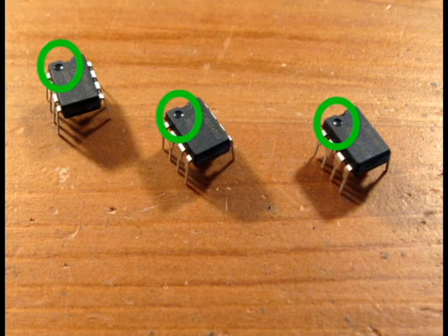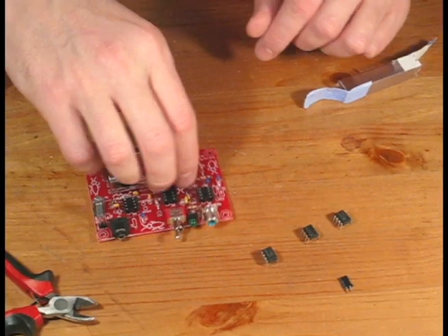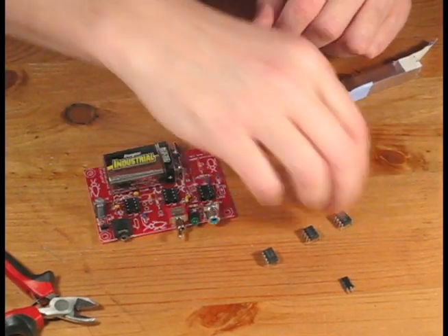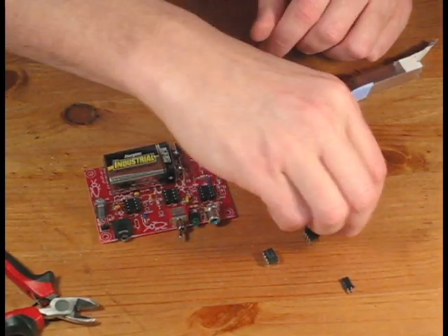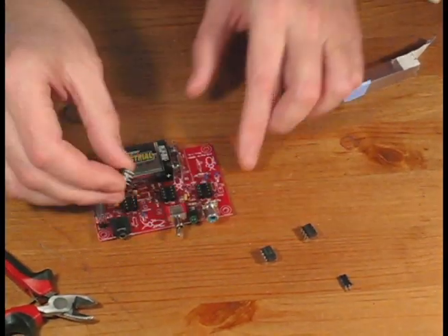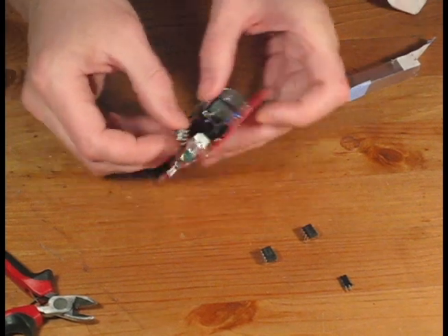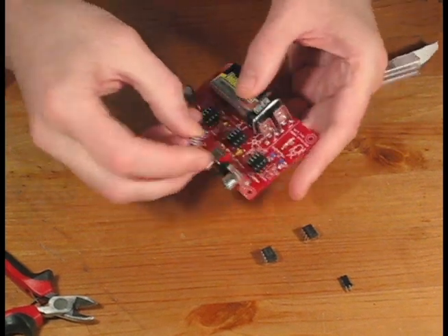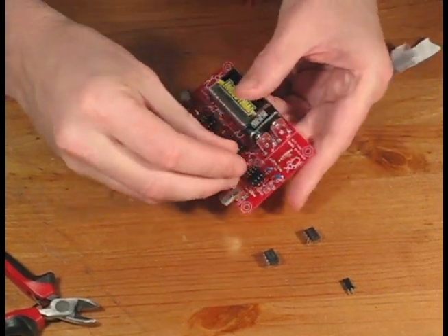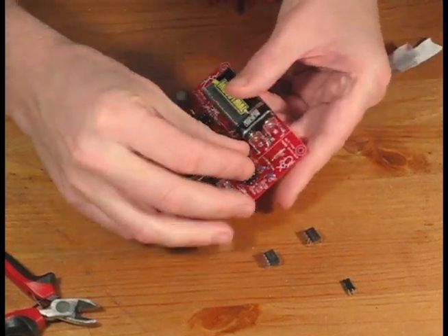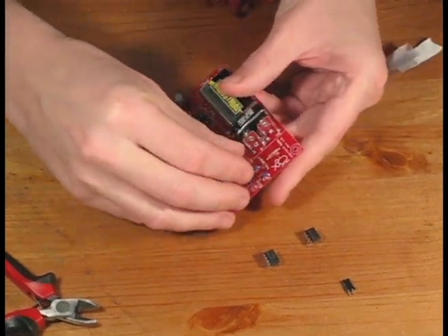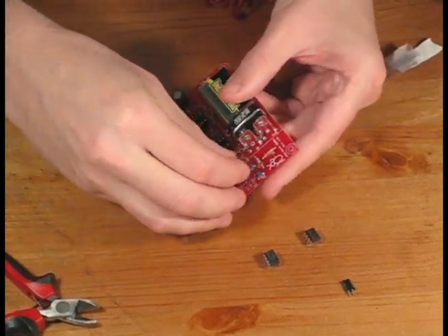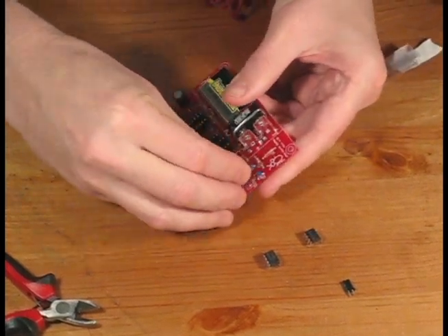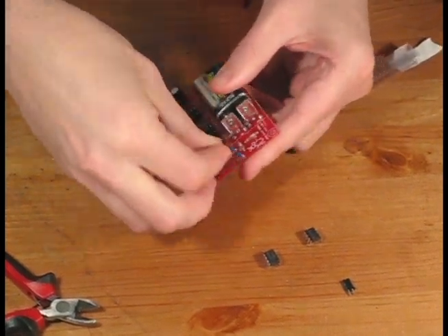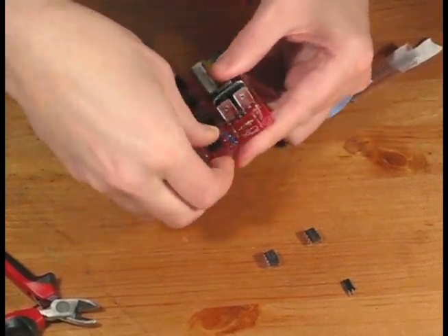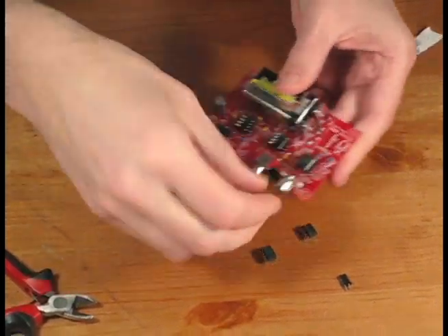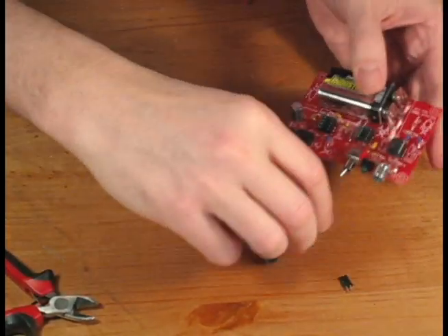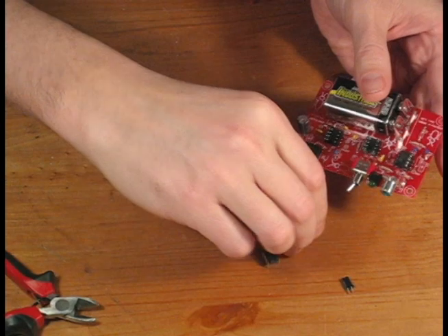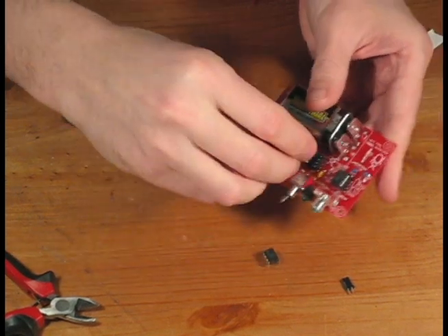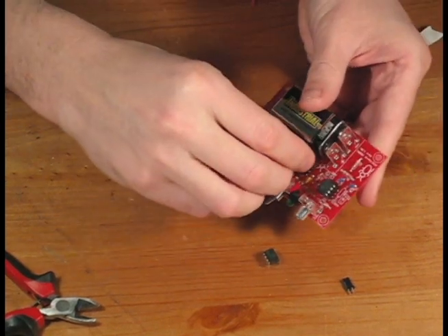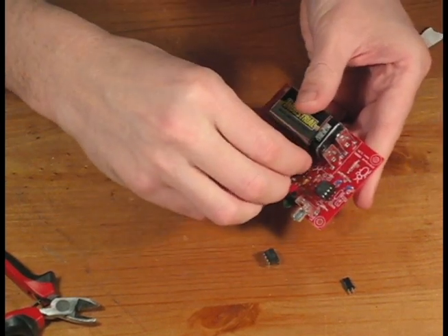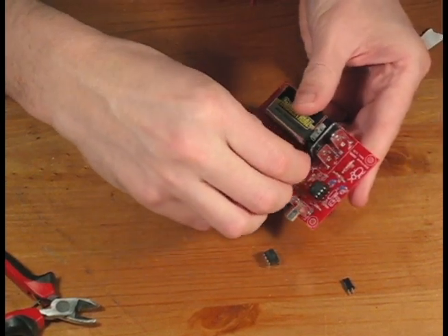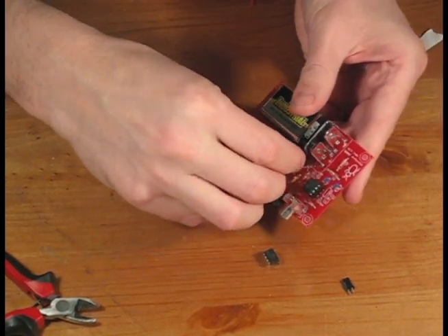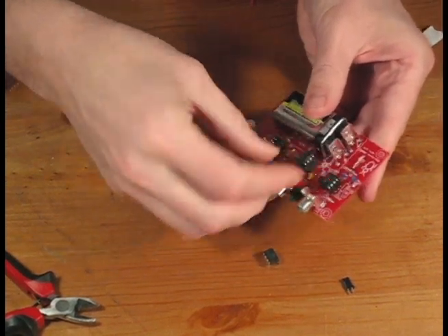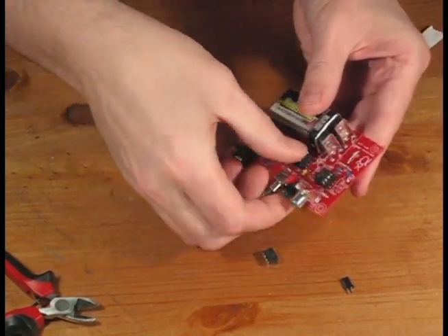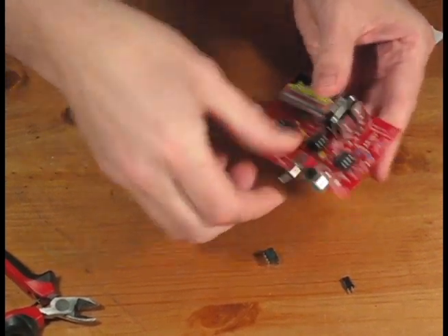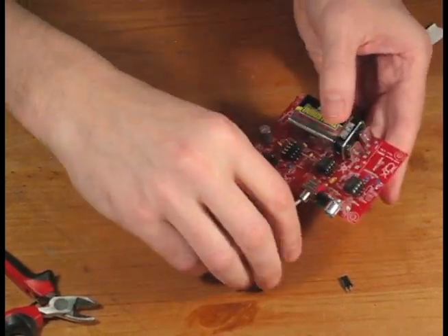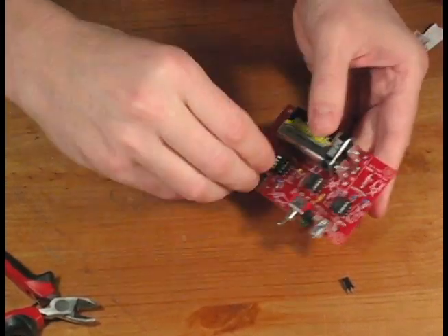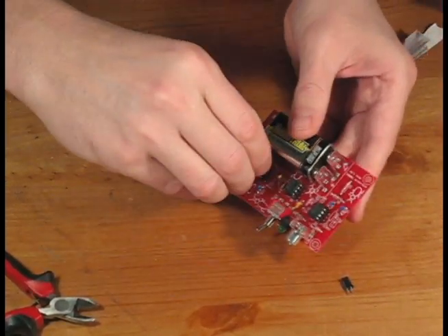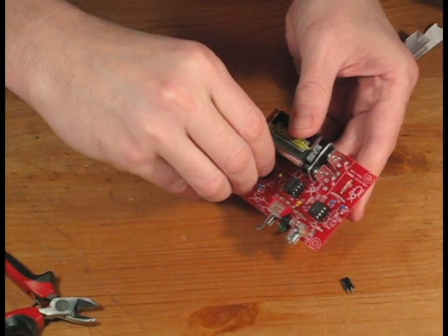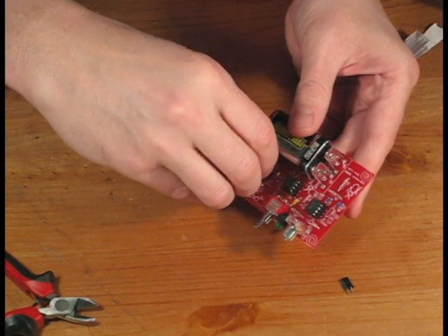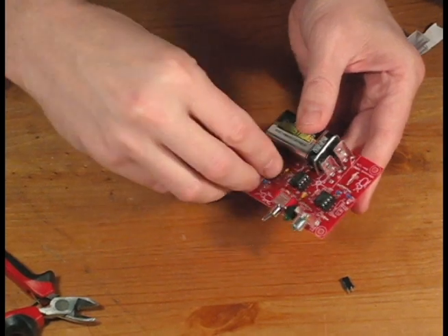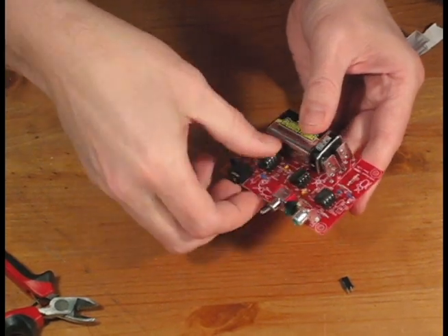The first chip we're going to install is the AD623 — this is our bio-amp, and we'll place it in the chip holder closest to the RCA port. Next is the TI-2272, which is our amplifier and filter. And finally the LM386, our speaker amplifier.